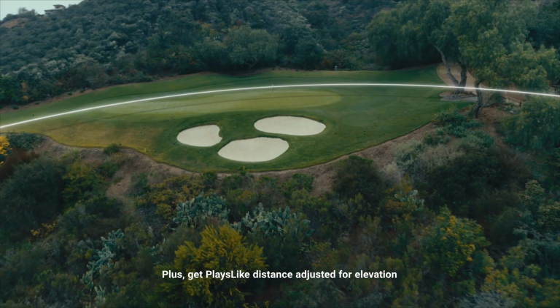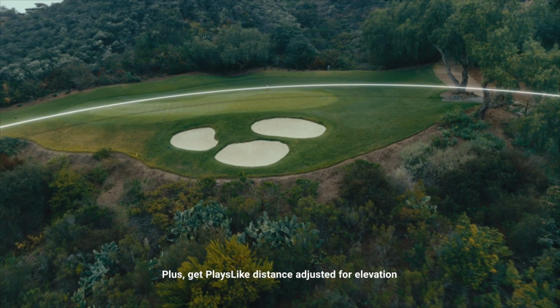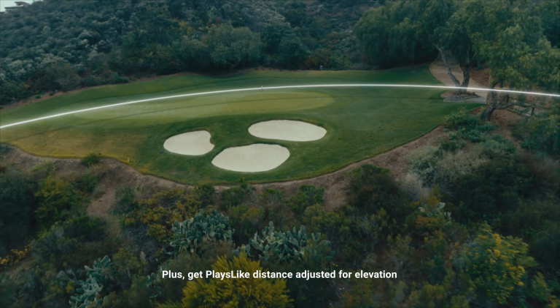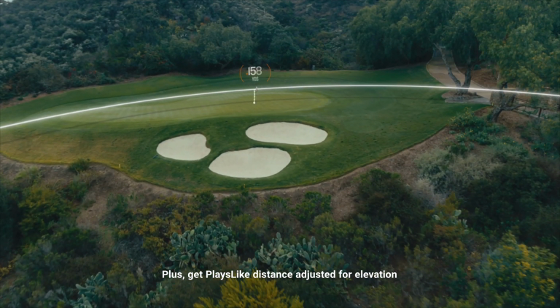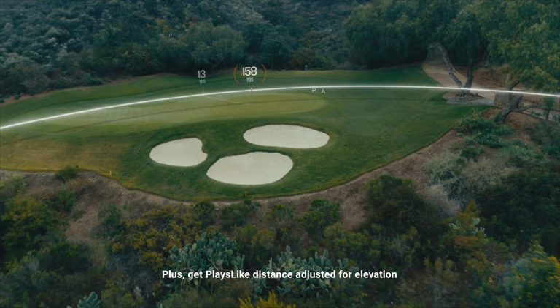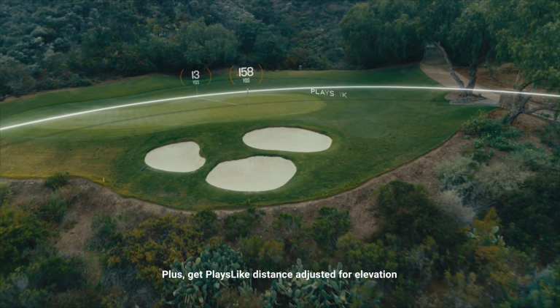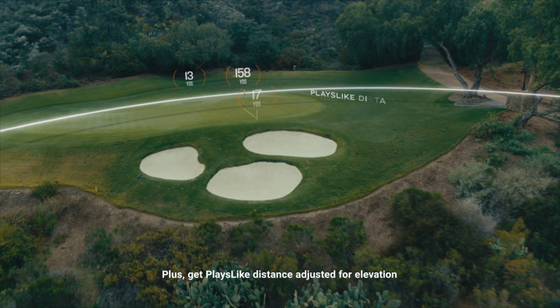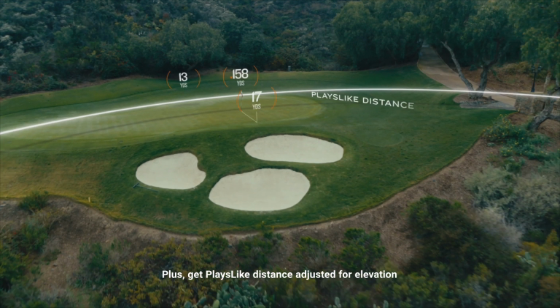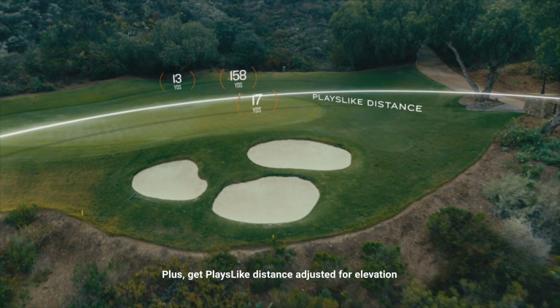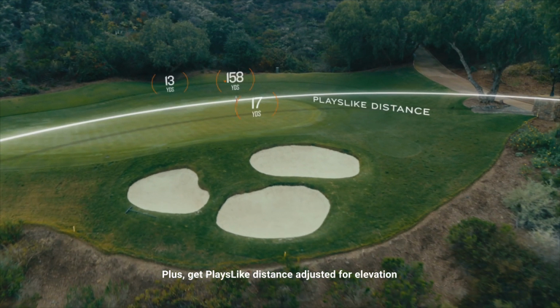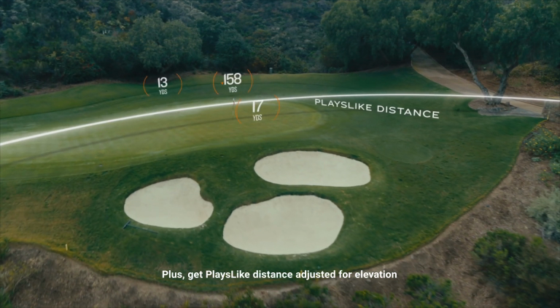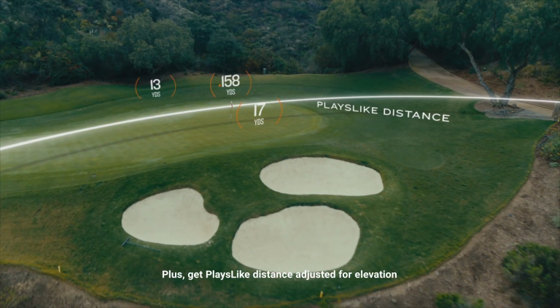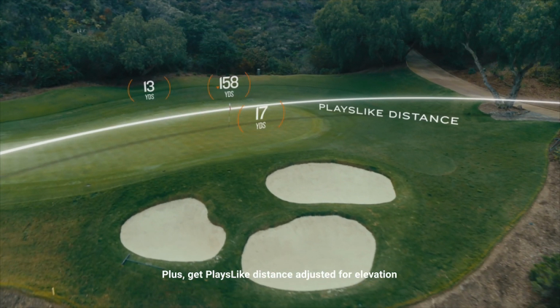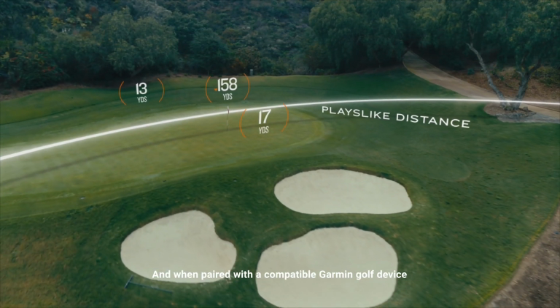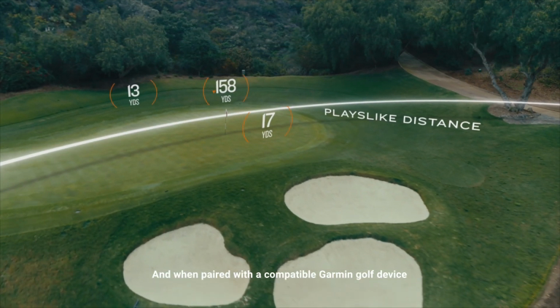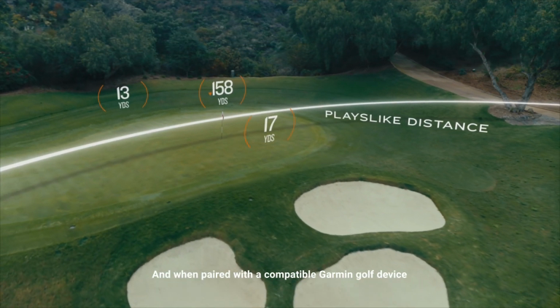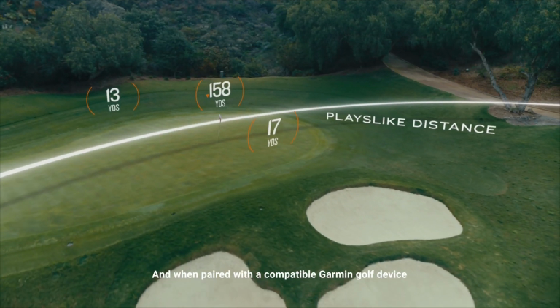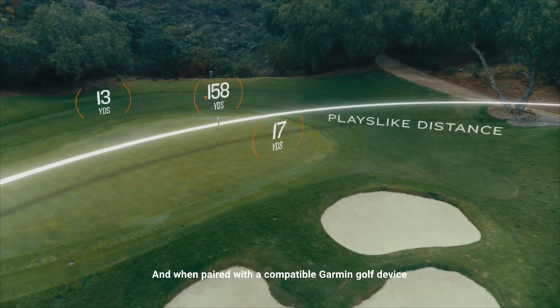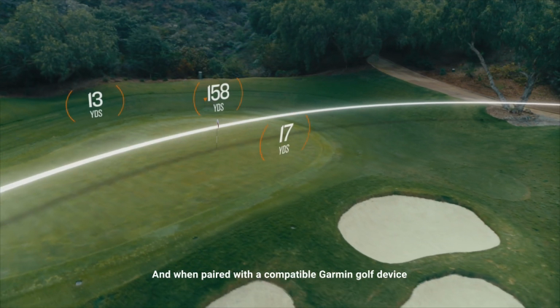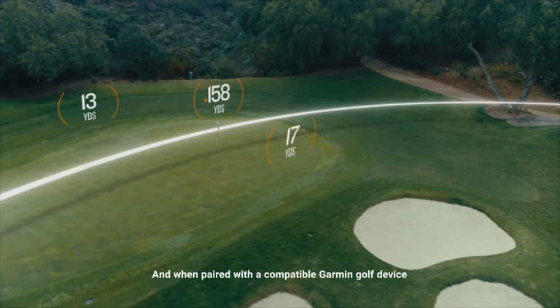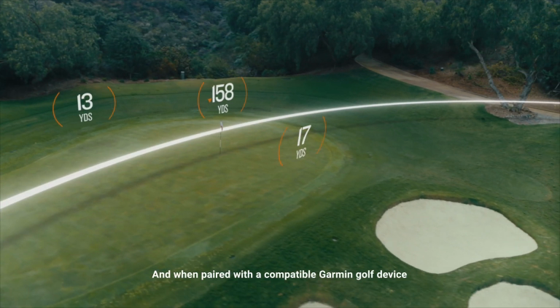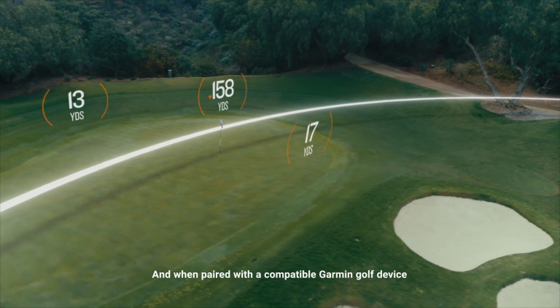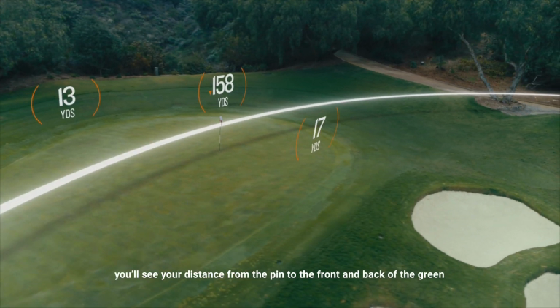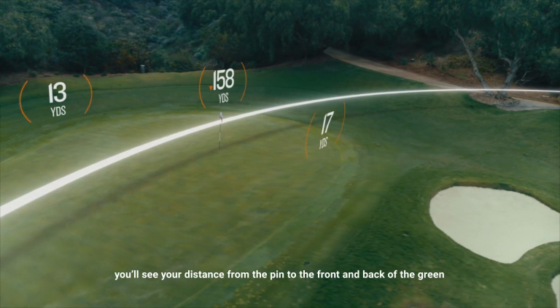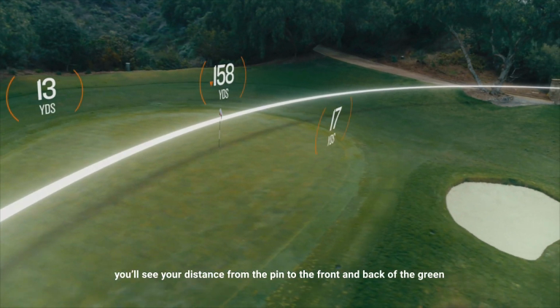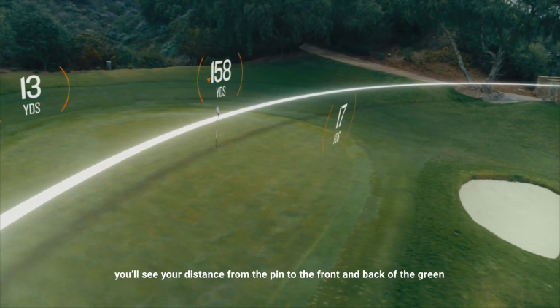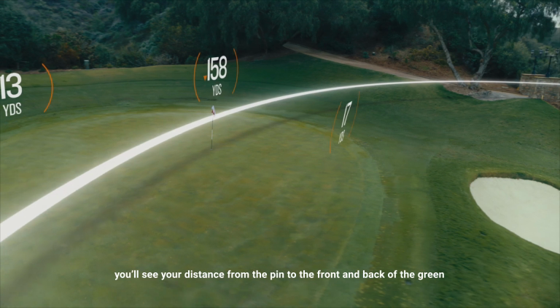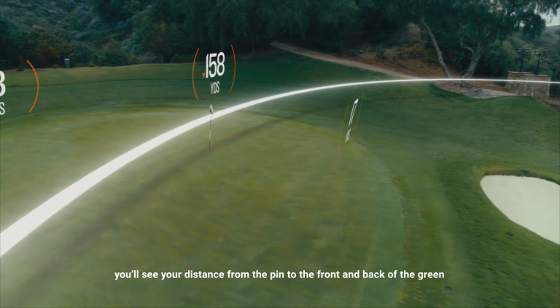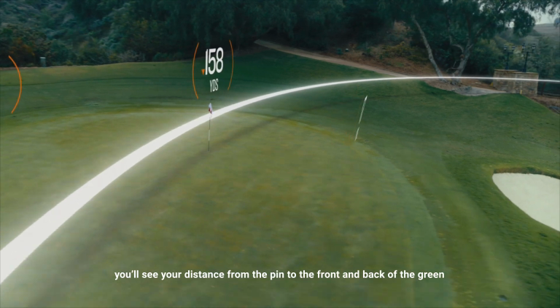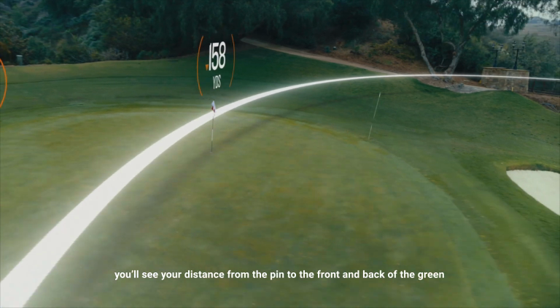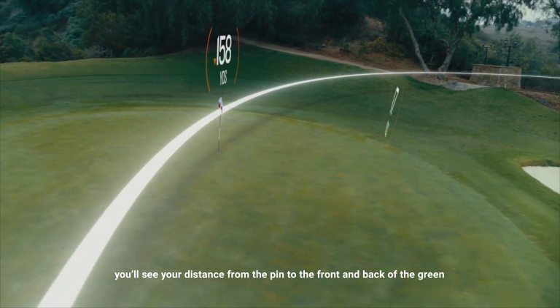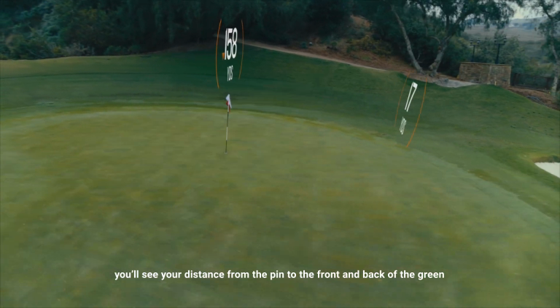Plus, get plays like distance adjusted for elevation. And when paired with a compatible Garmin Golf device, you'll see your distance from the pin to the front and back of the green.